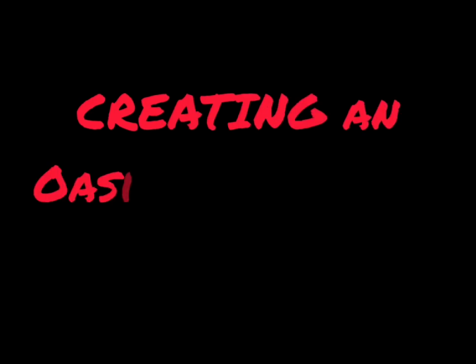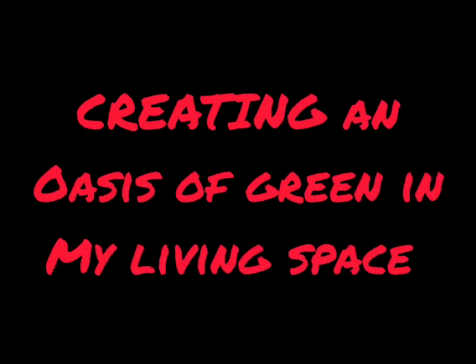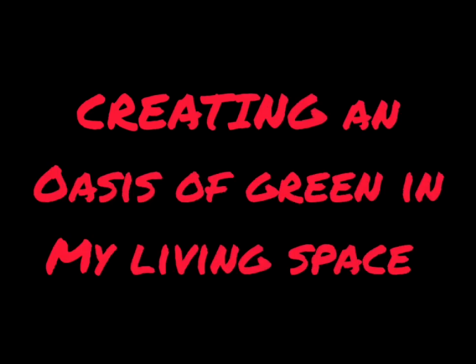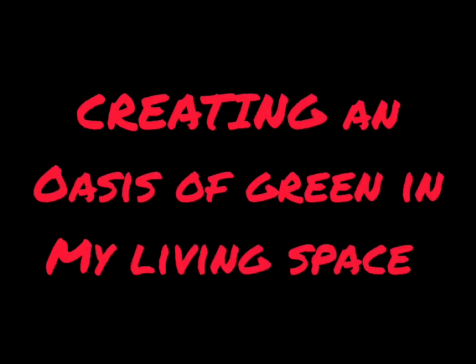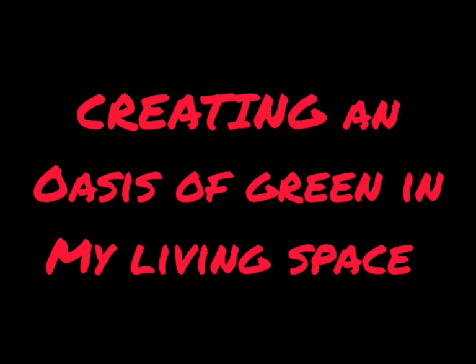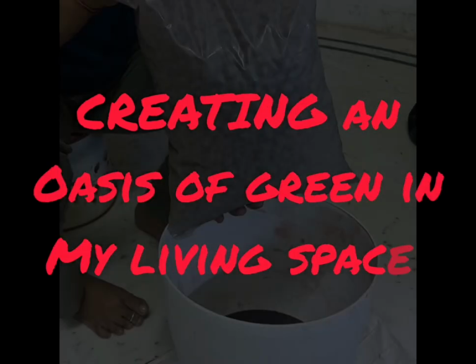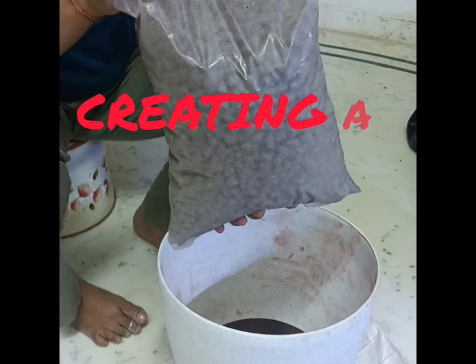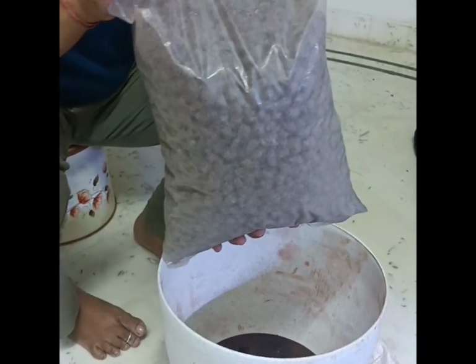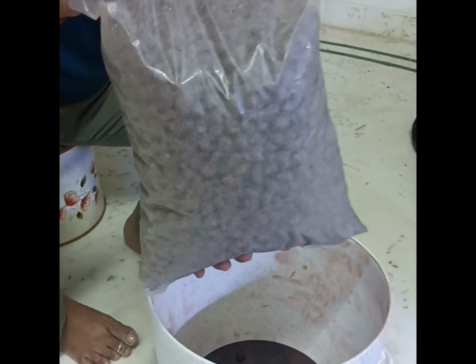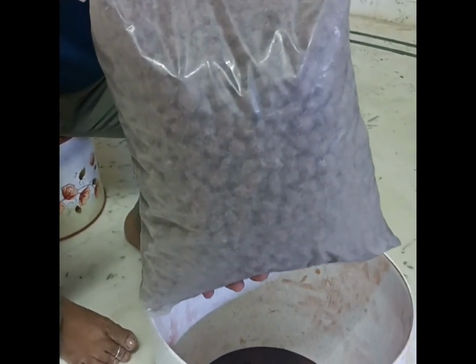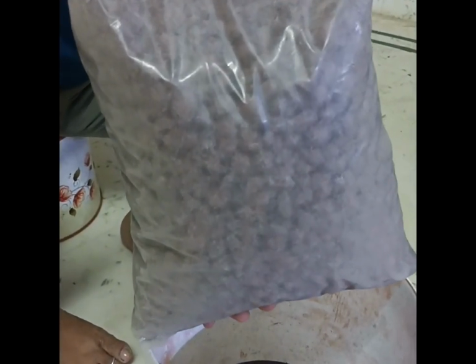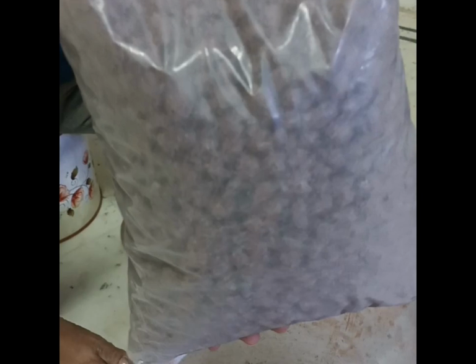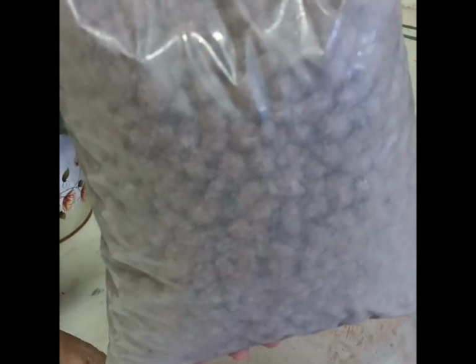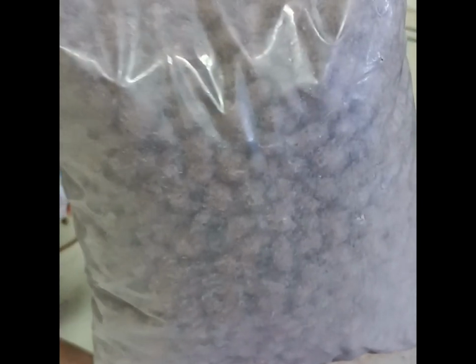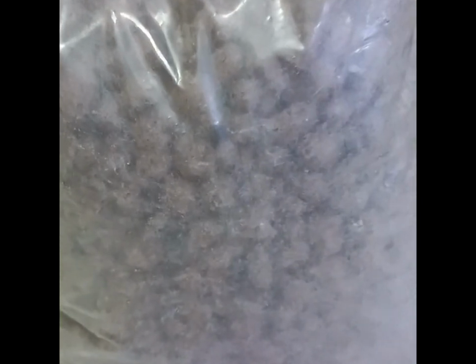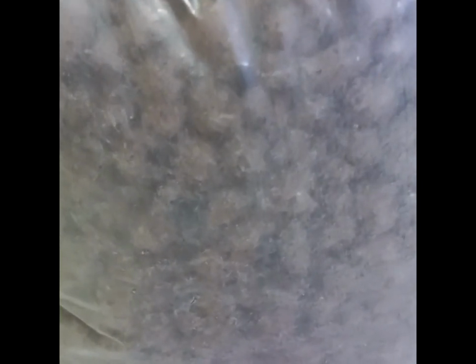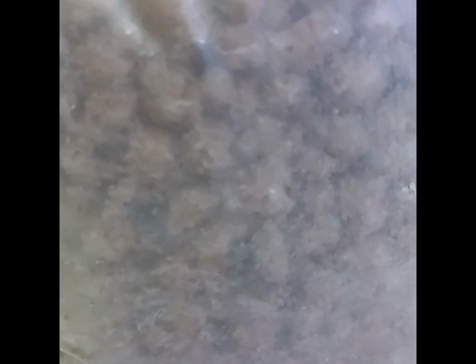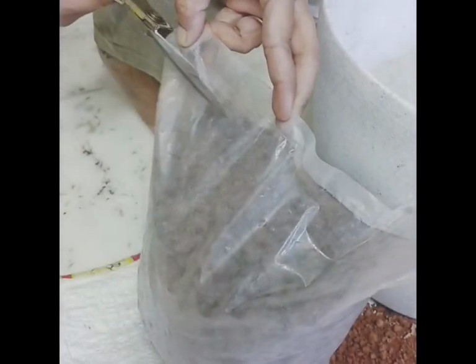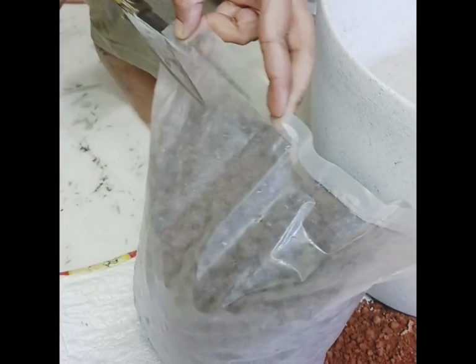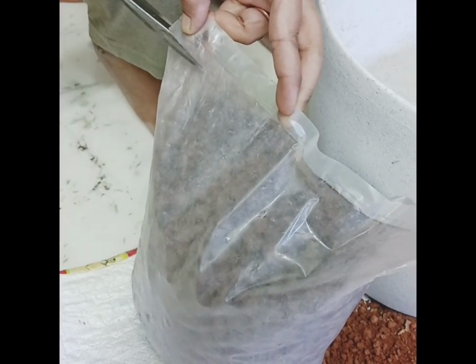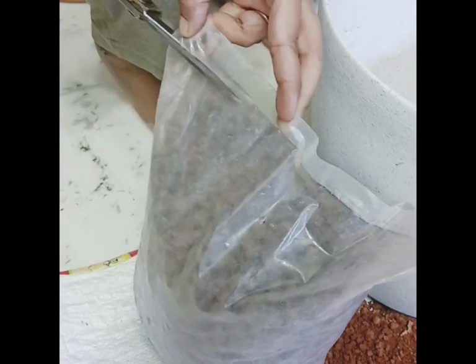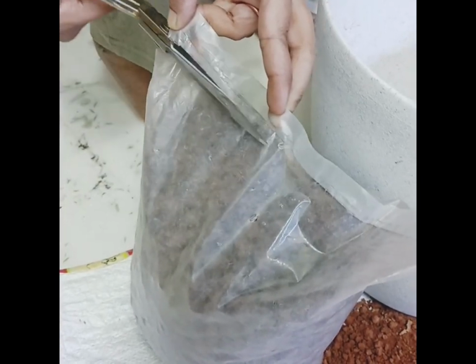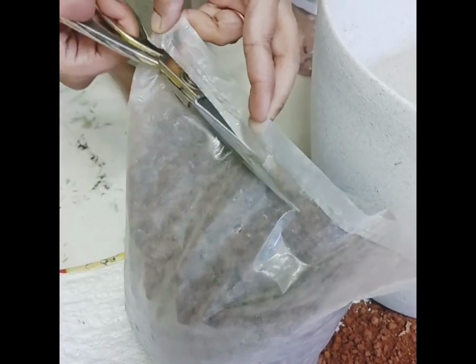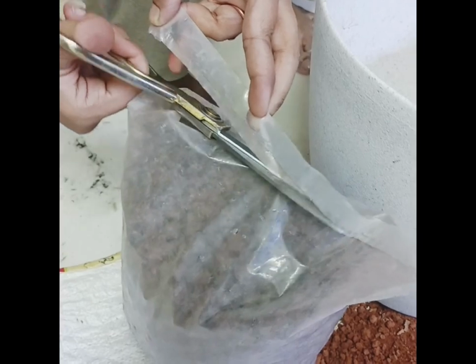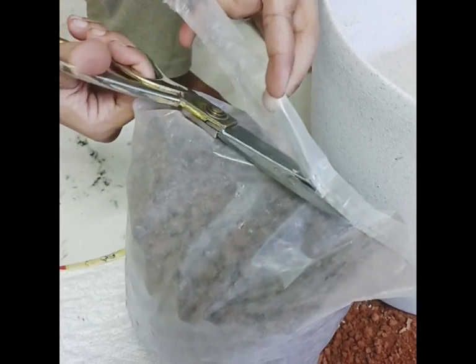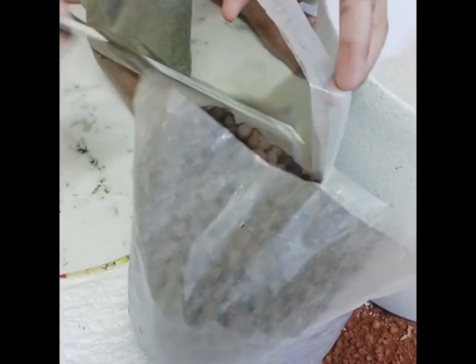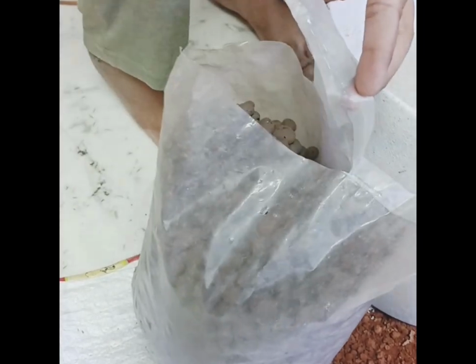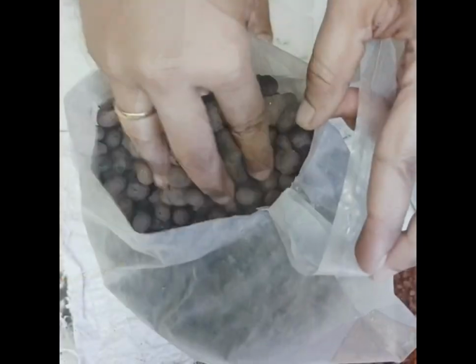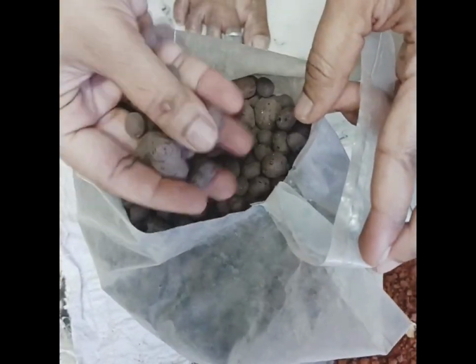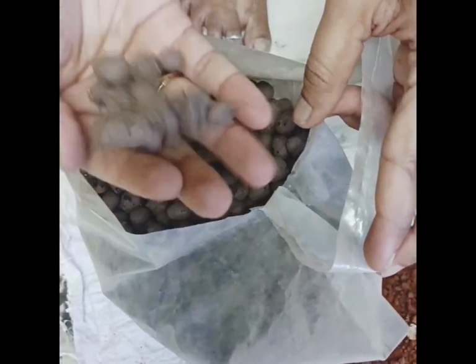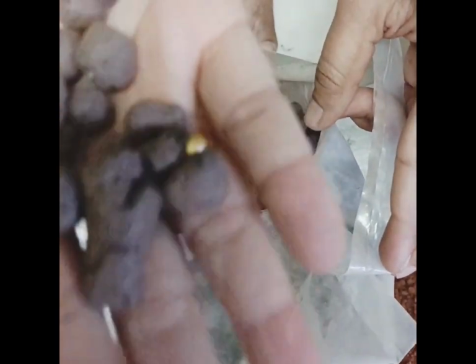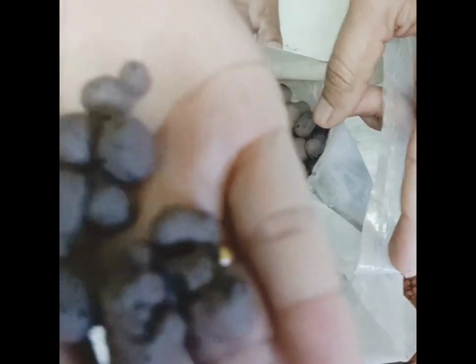Hi friends! Hello everyone! This is an indoor plant. This is a clay balls cover. The clay balls have moisture and moisture content.